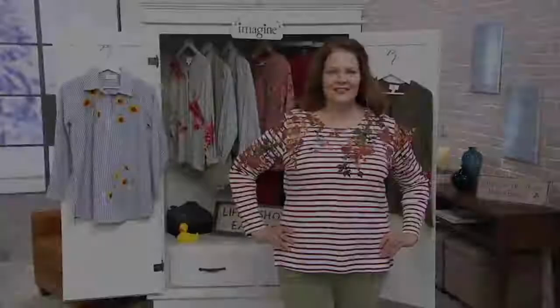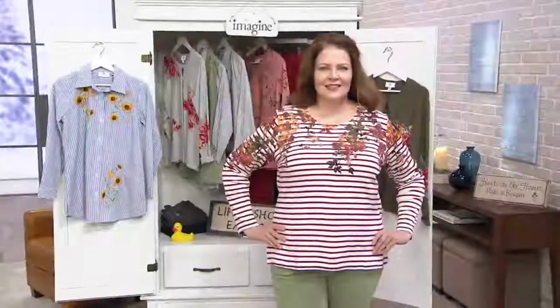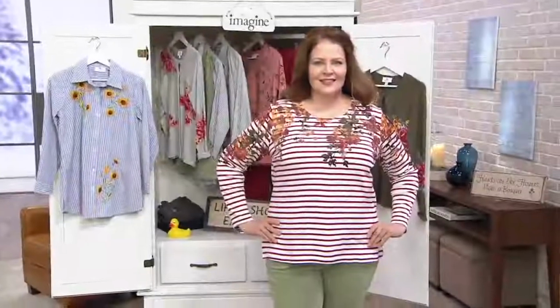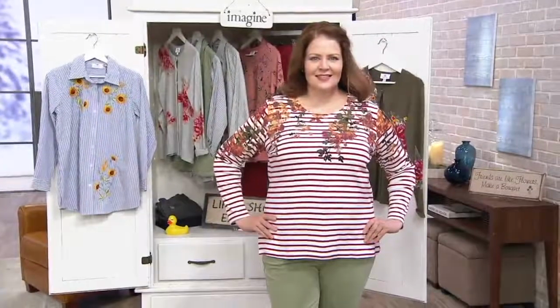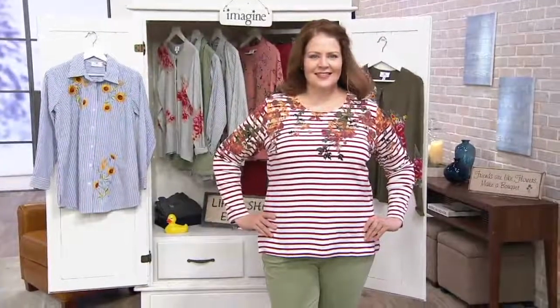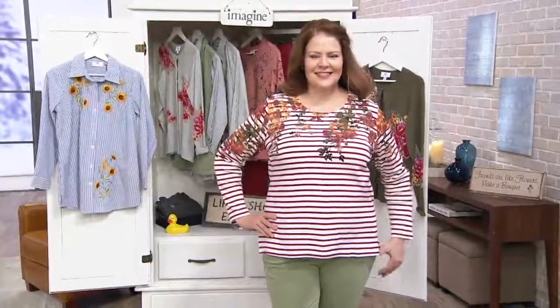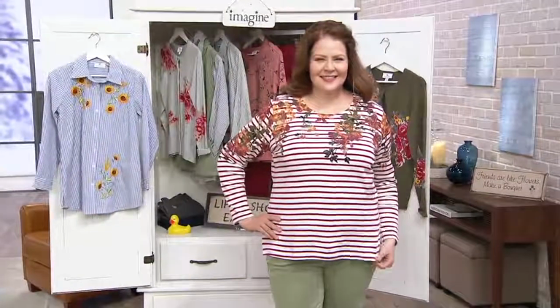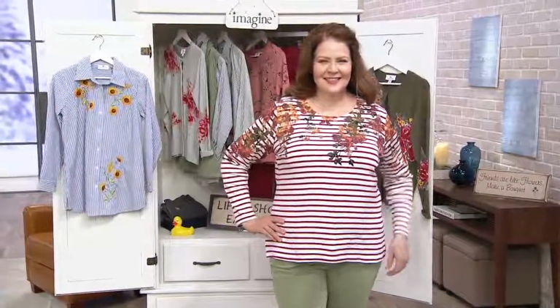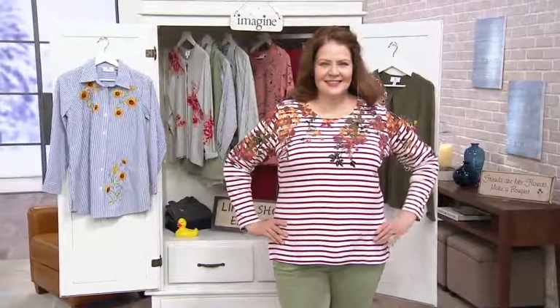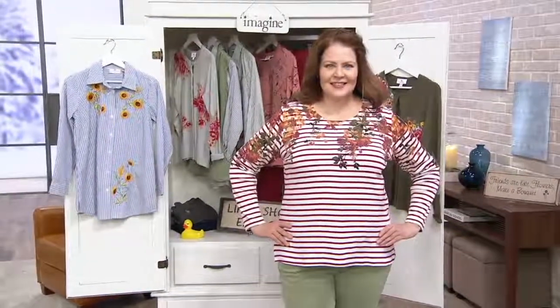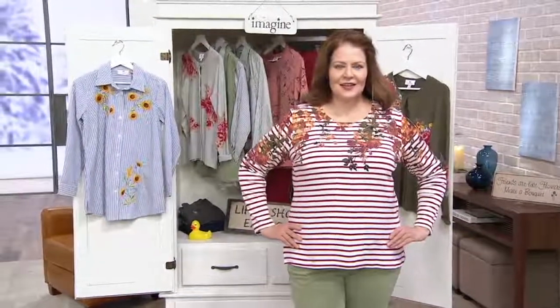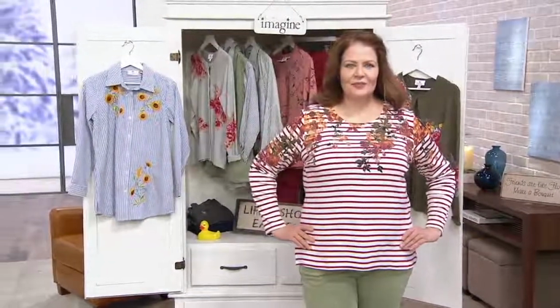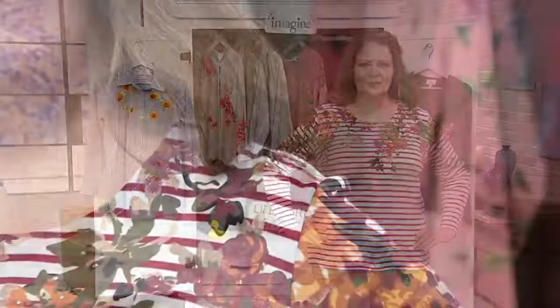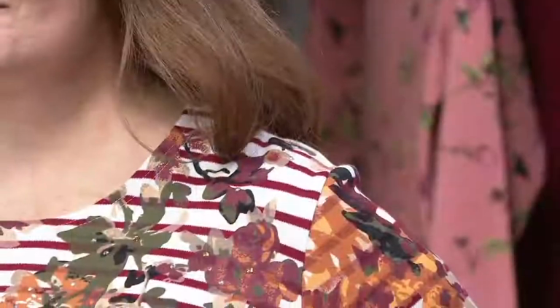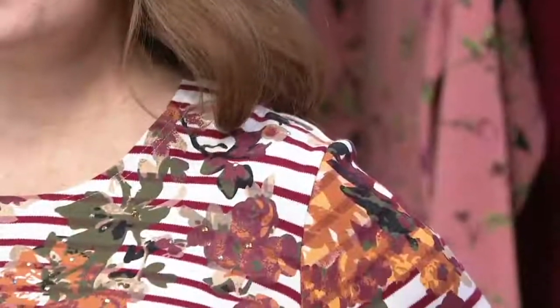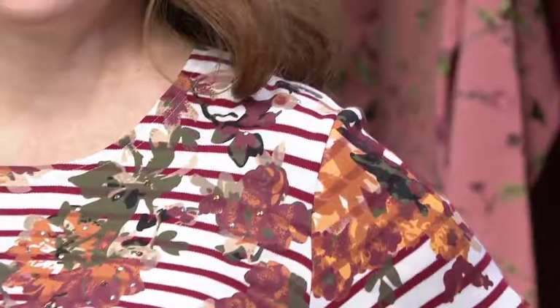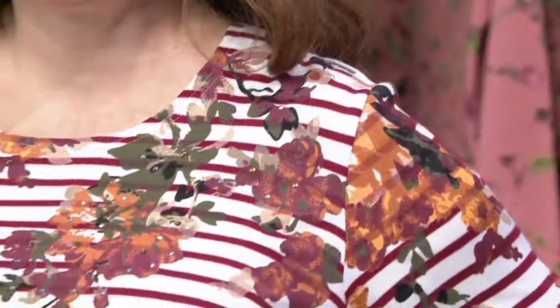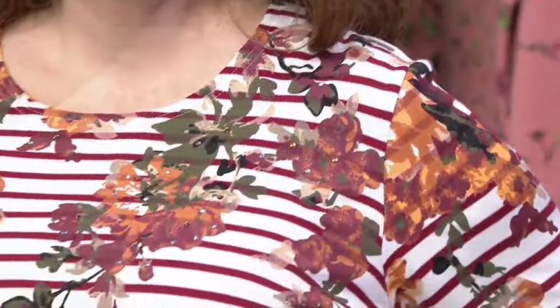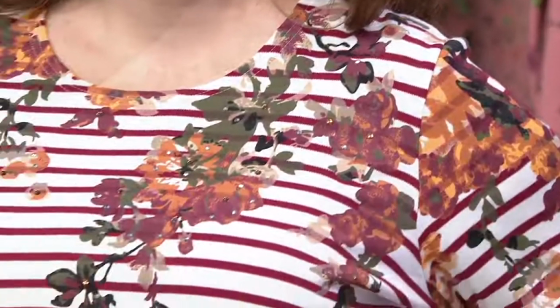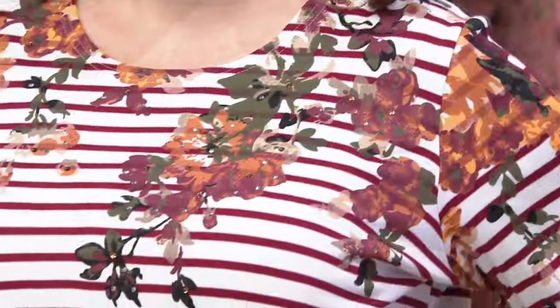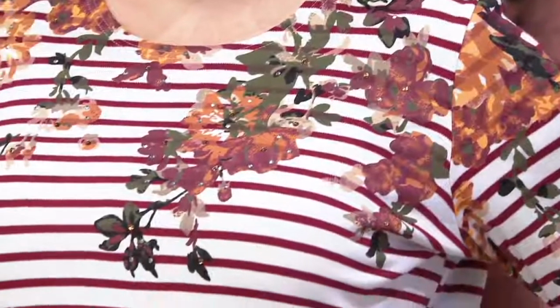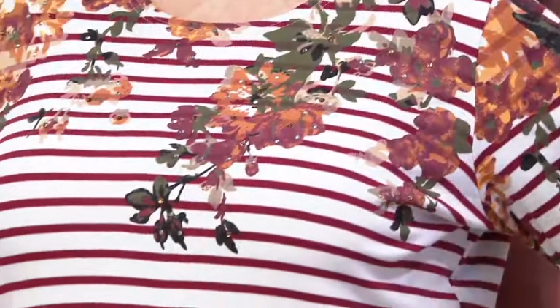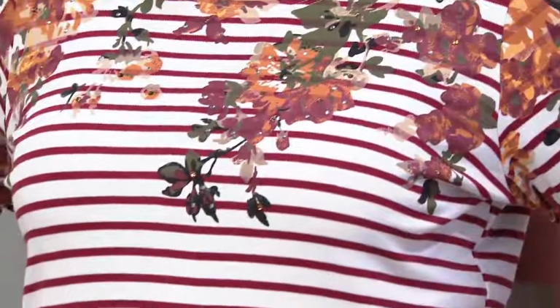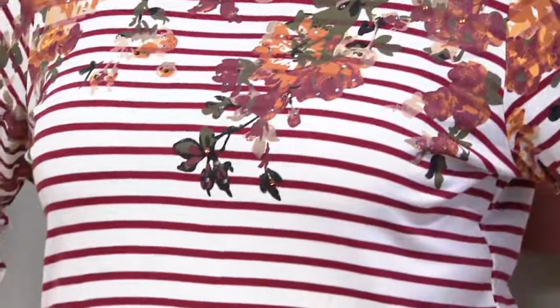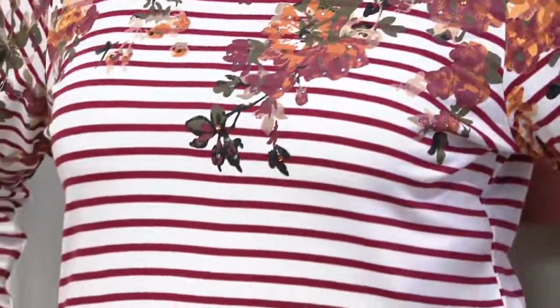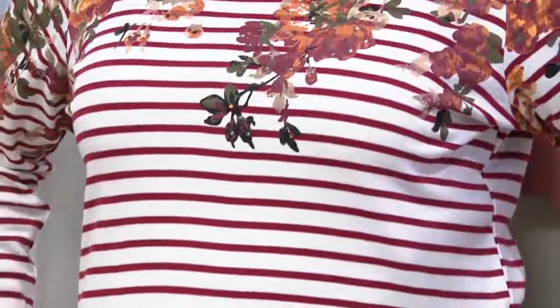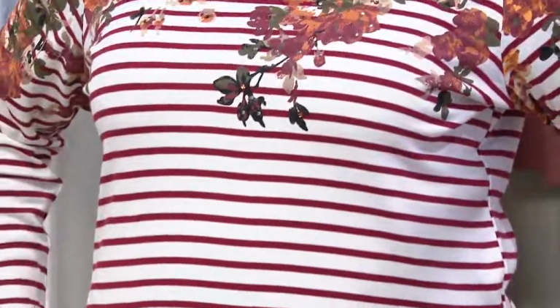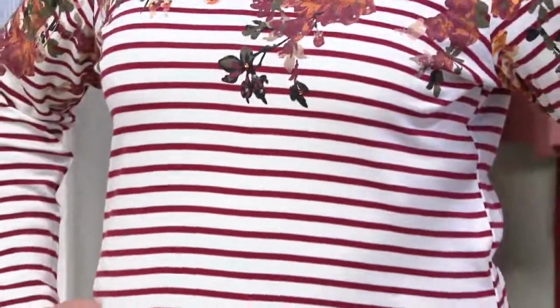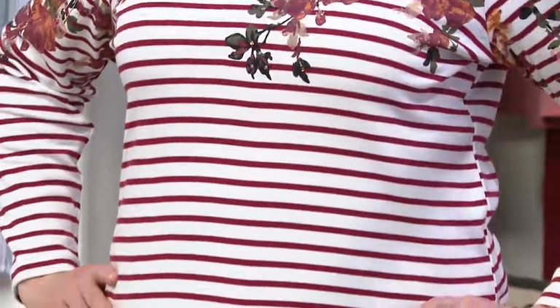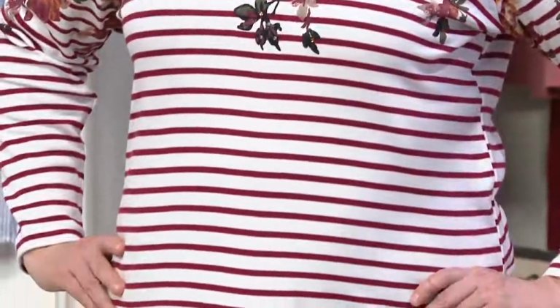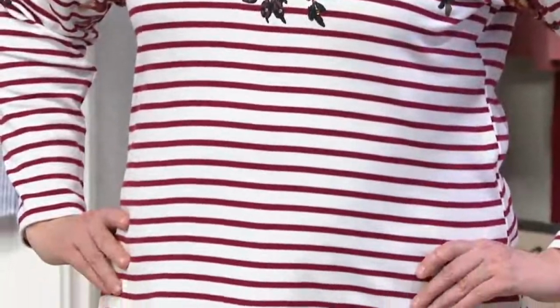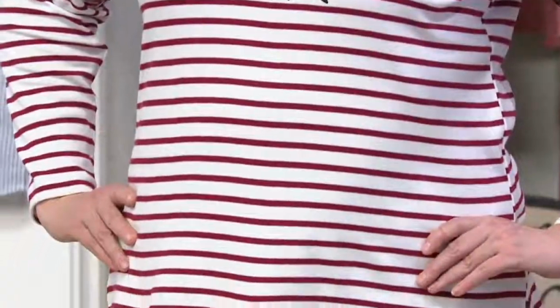This is a printed floral and striped long-sleeve top, clearance priced at $39.98 — $11 off the cute price — and a first time at six easy pay of $6.66.